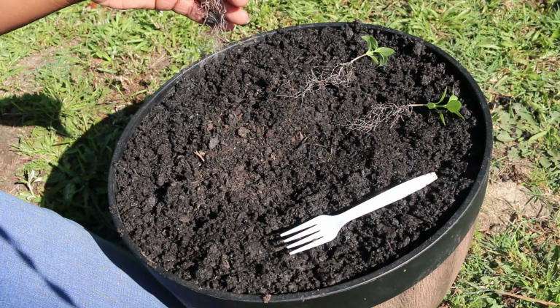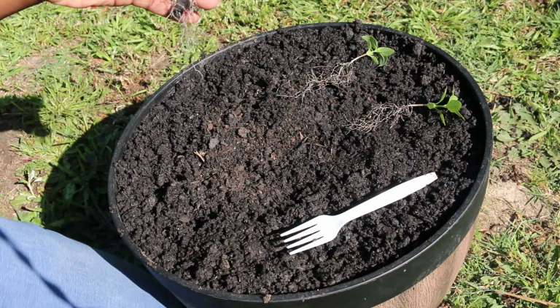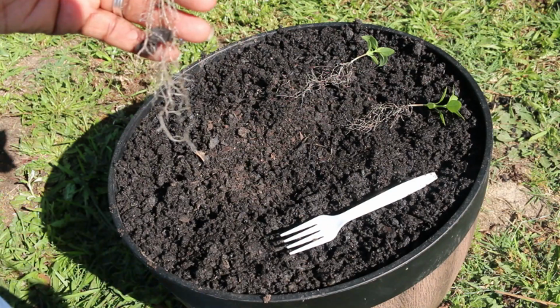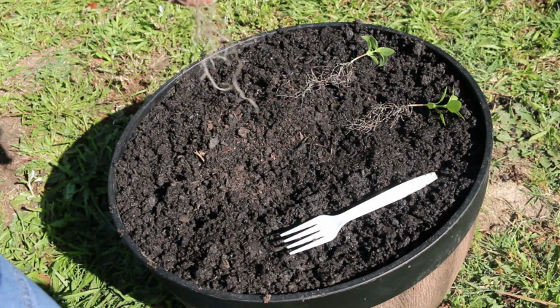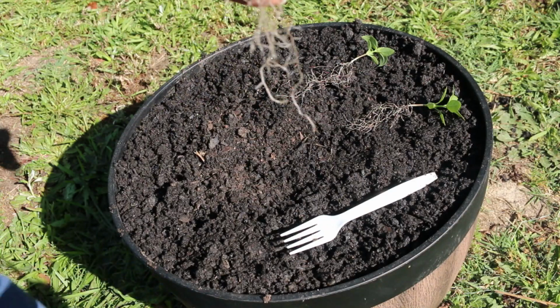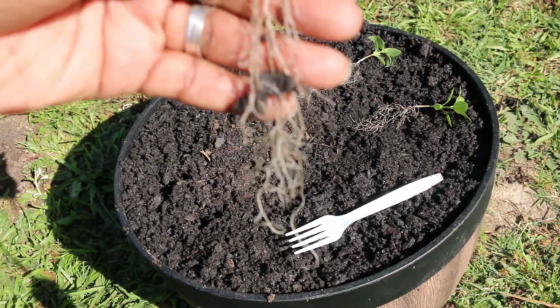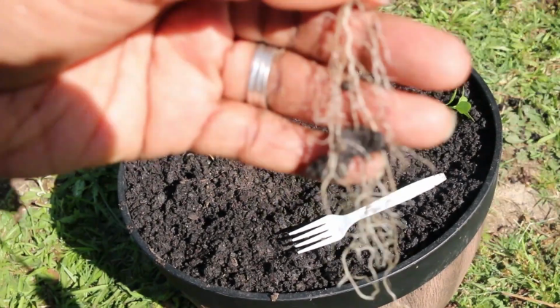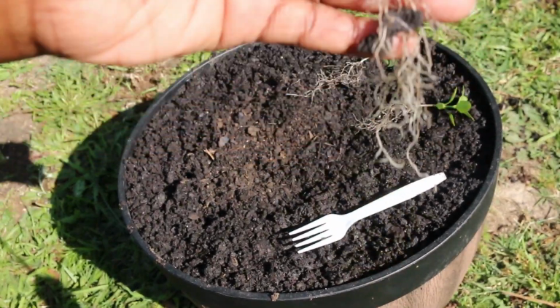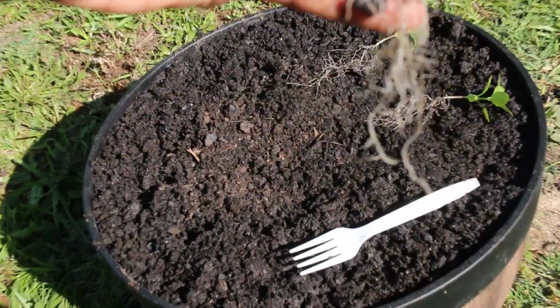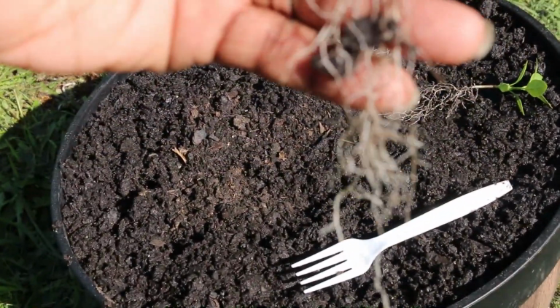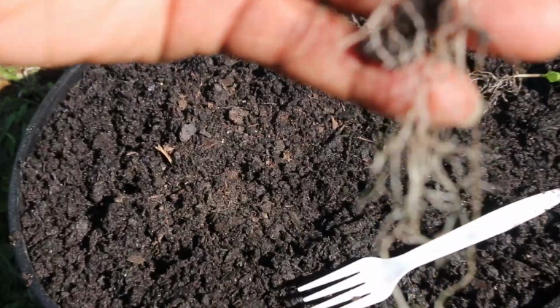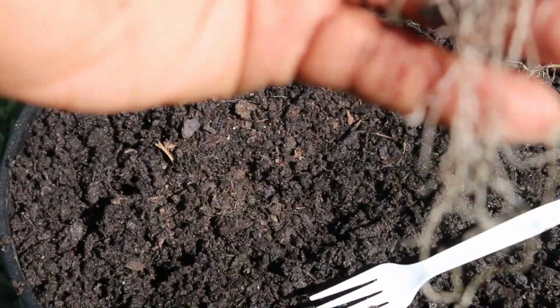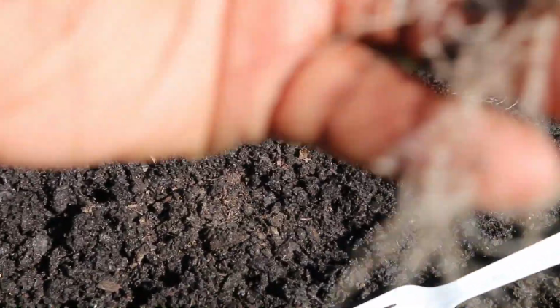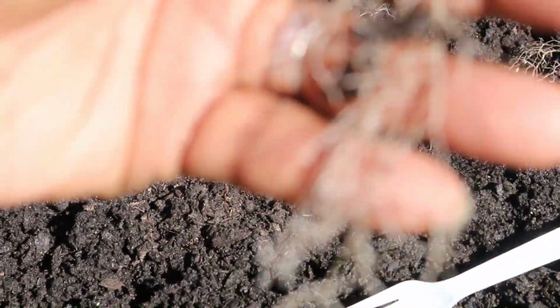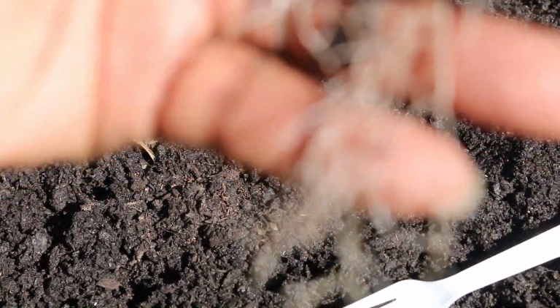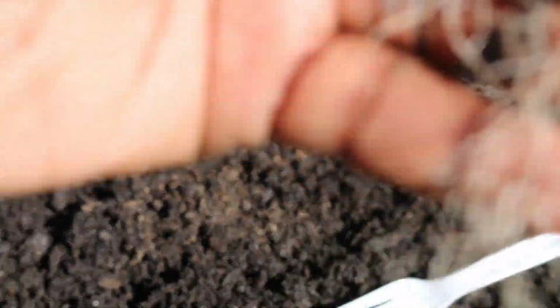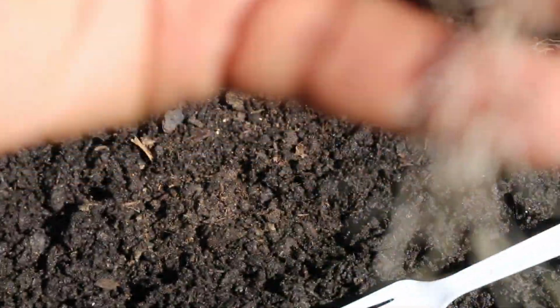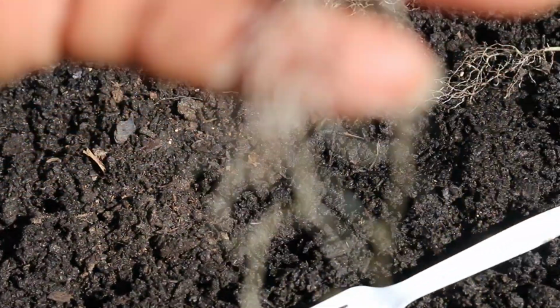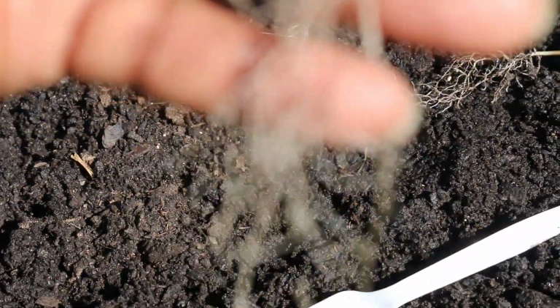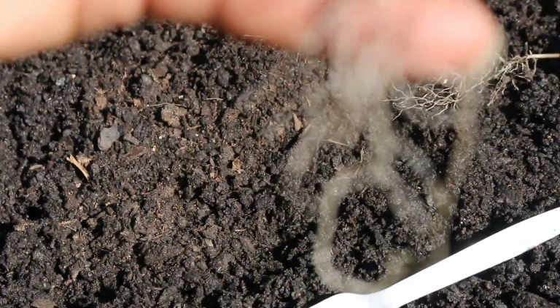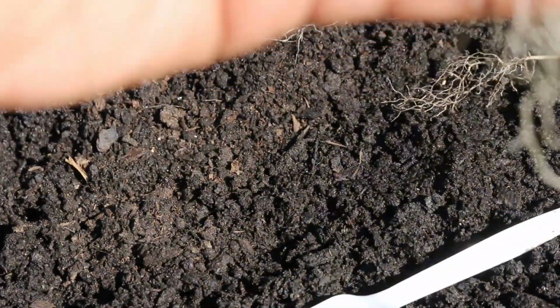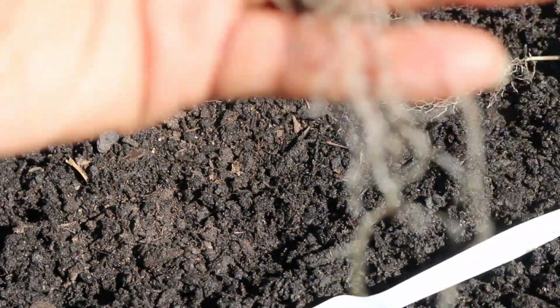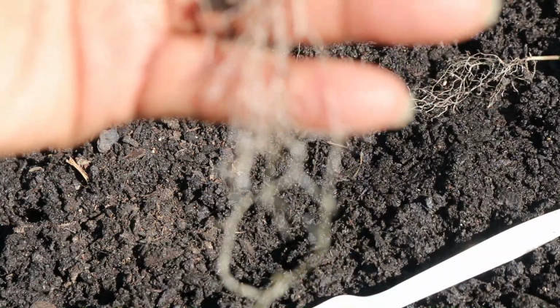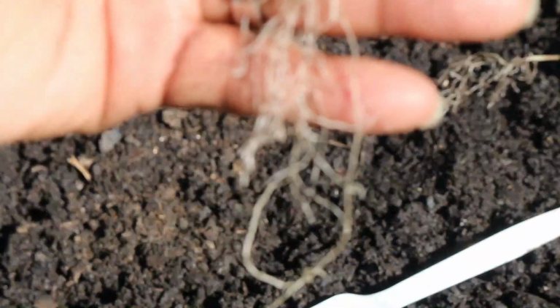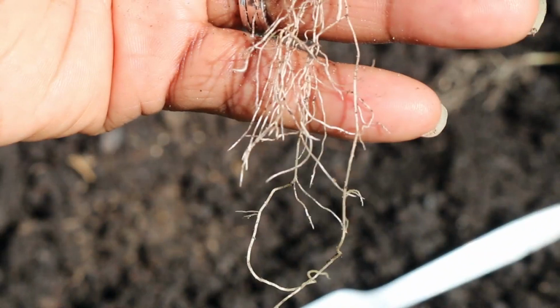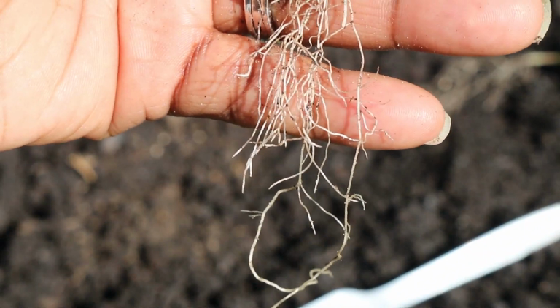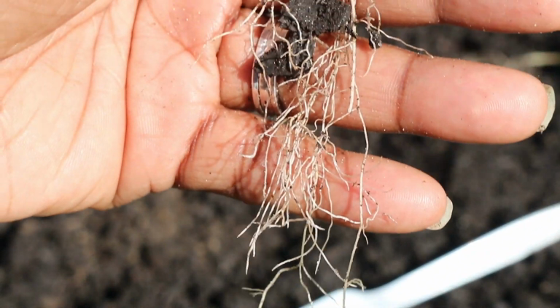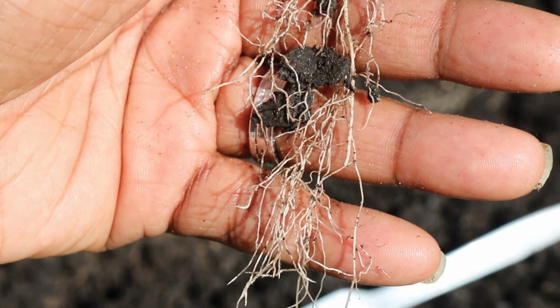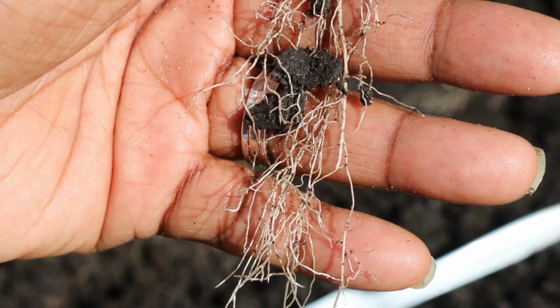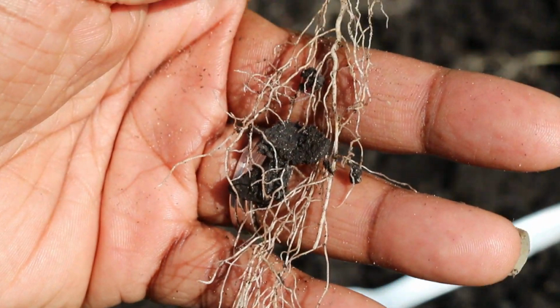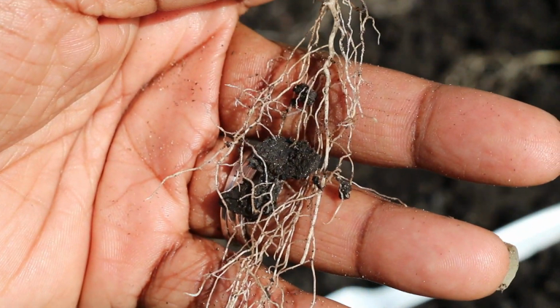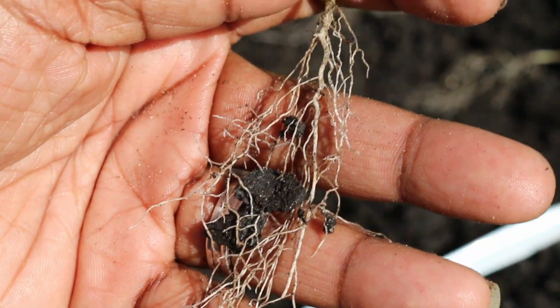Let me get another close up — I mean, come on, just look at those roots. Nice healthy roots.